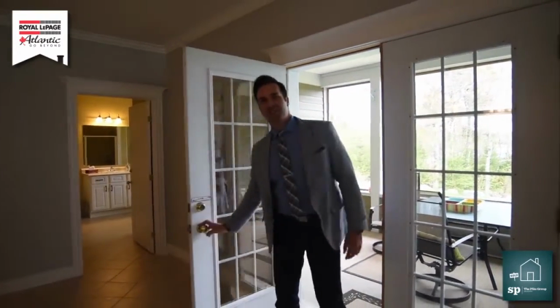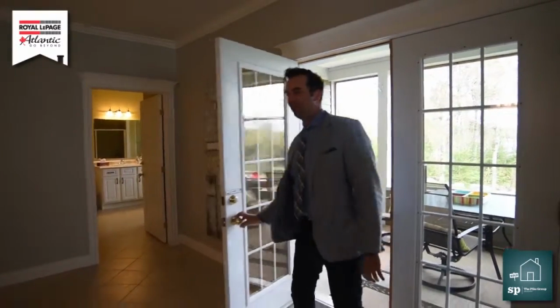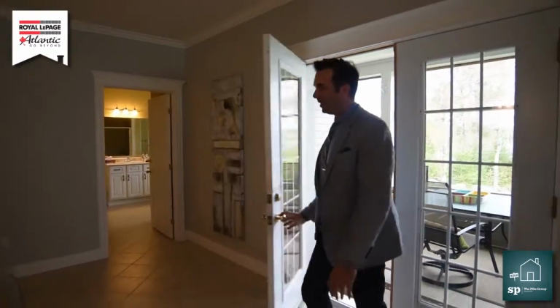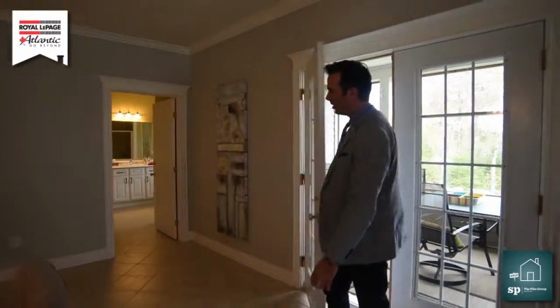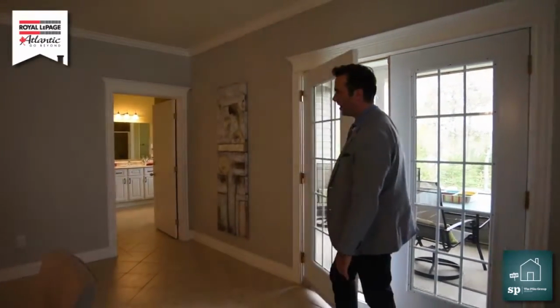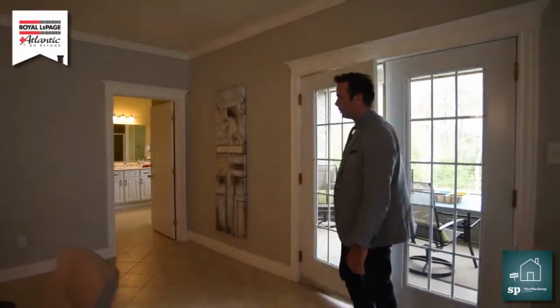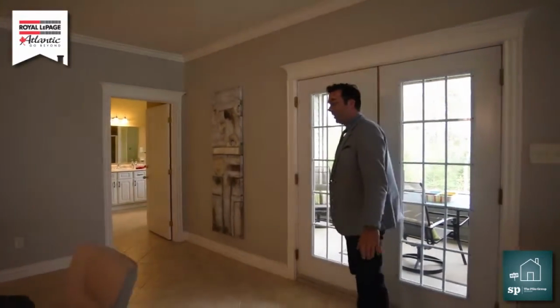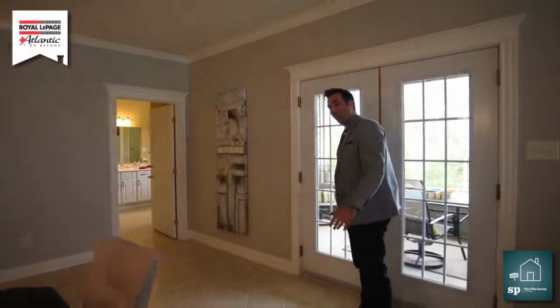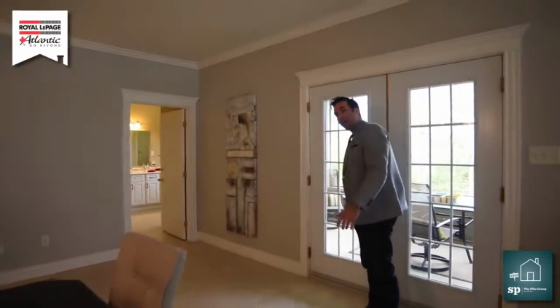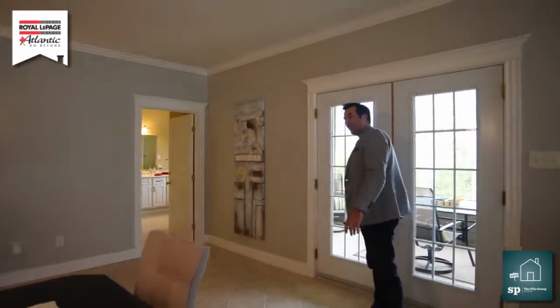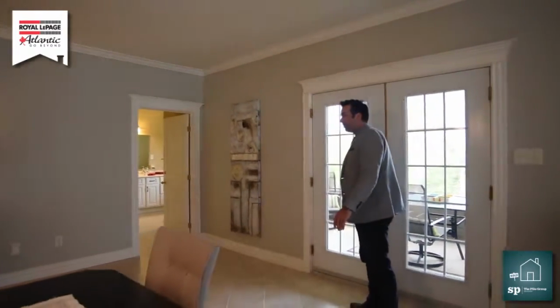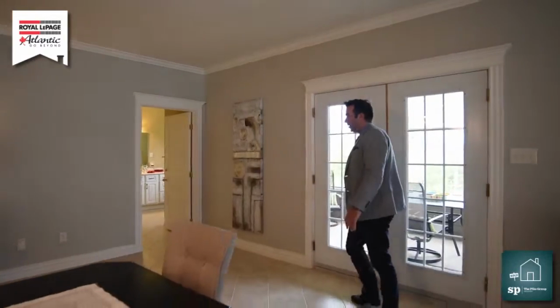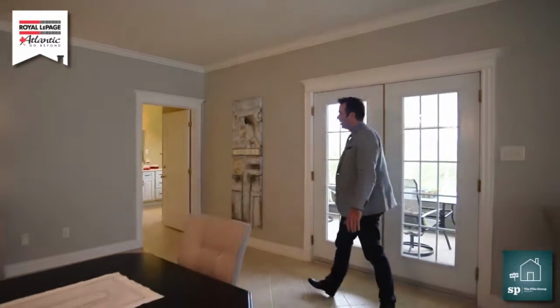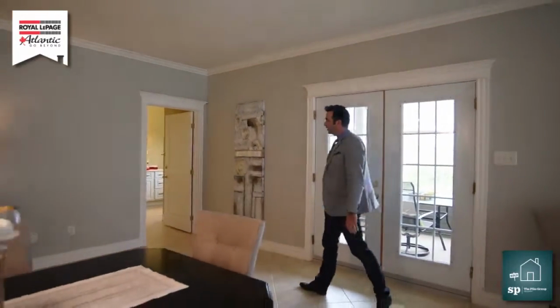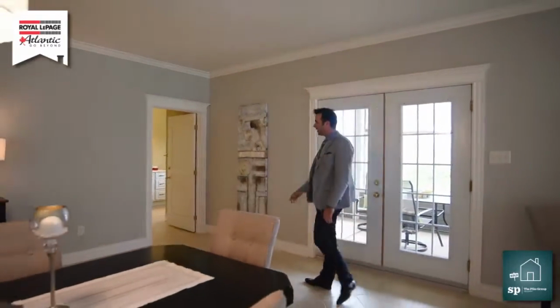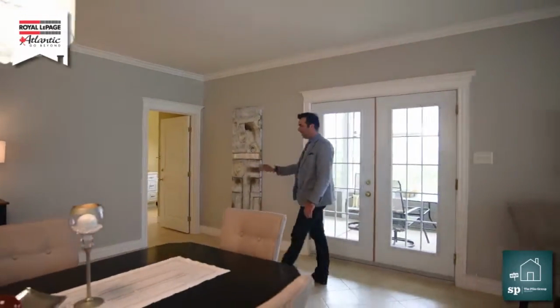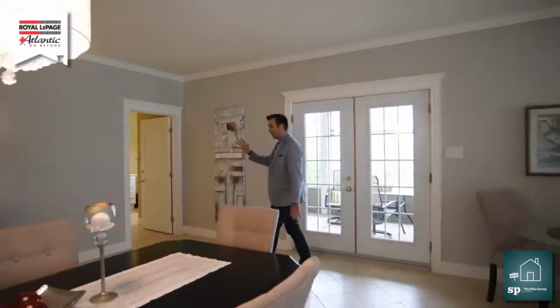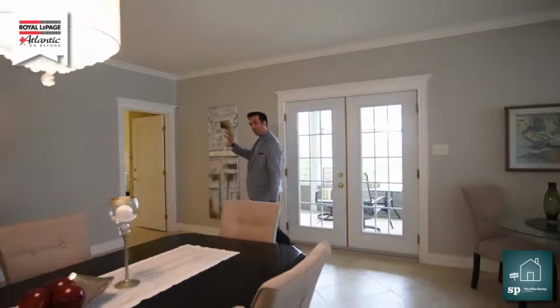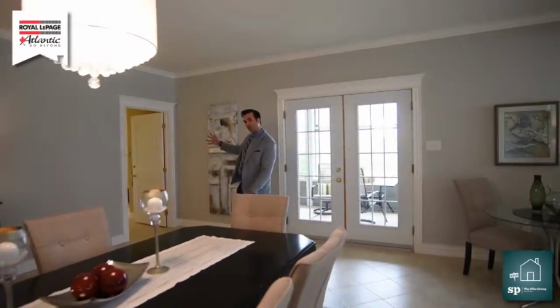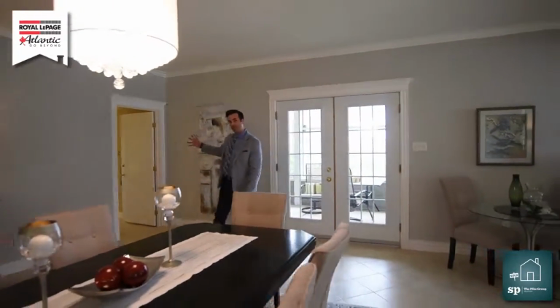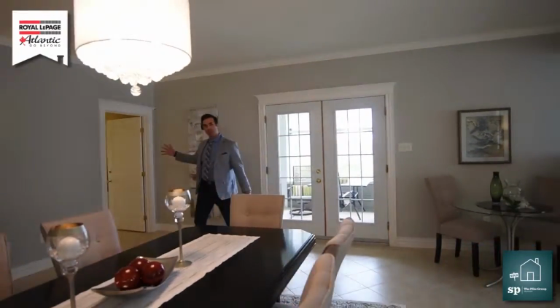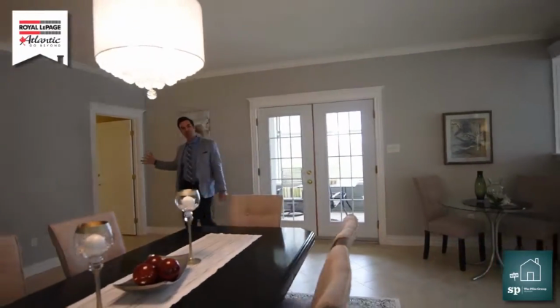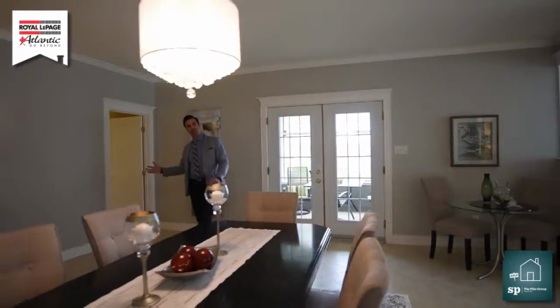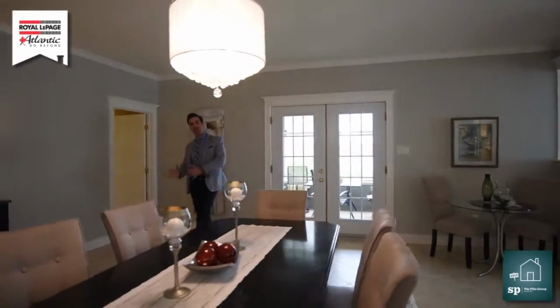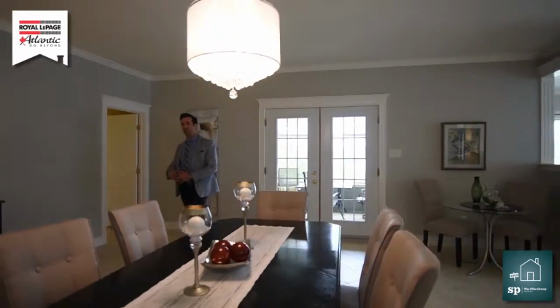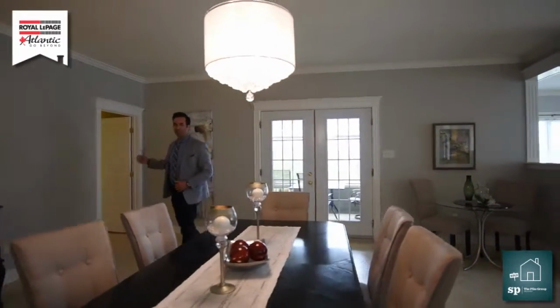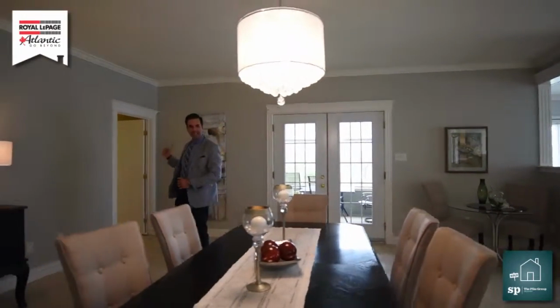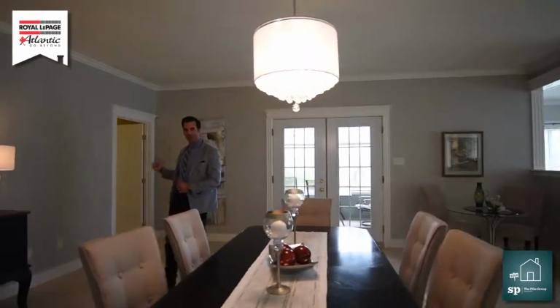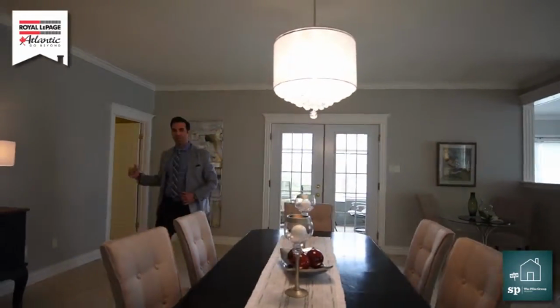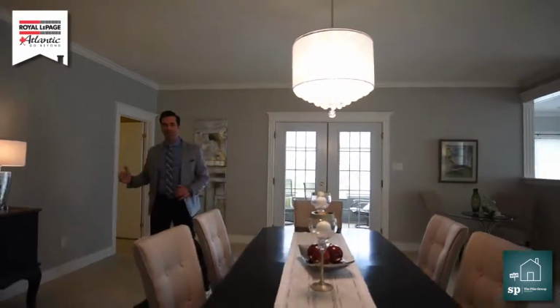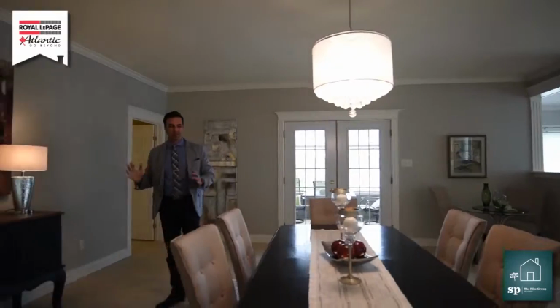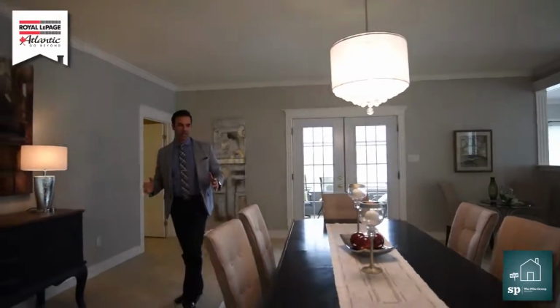To my right is bathroom number one. It is a full bathroom with a stand-up shower and sink. You've got a storage room in there, your washer and dryer, and separate access to the backyard.